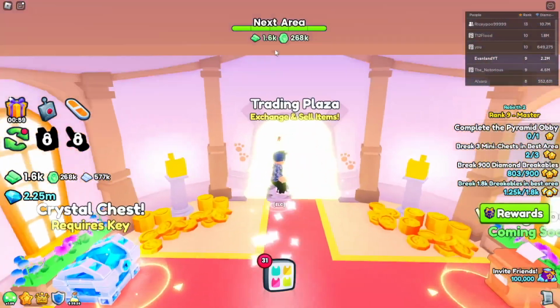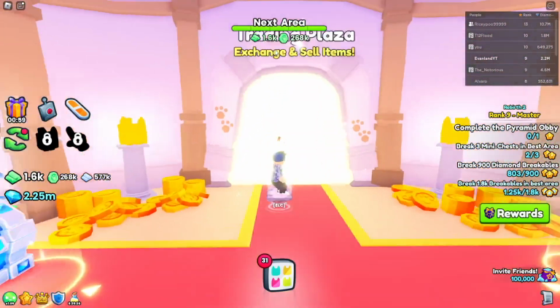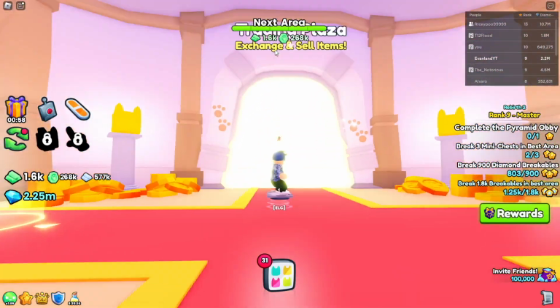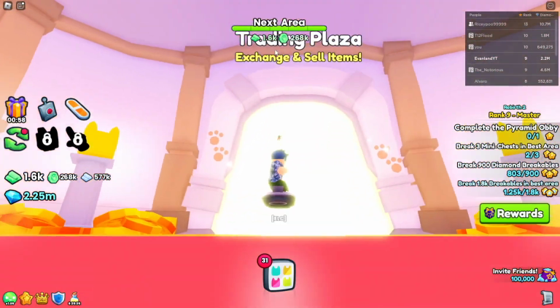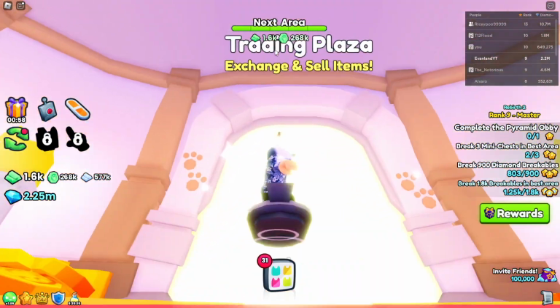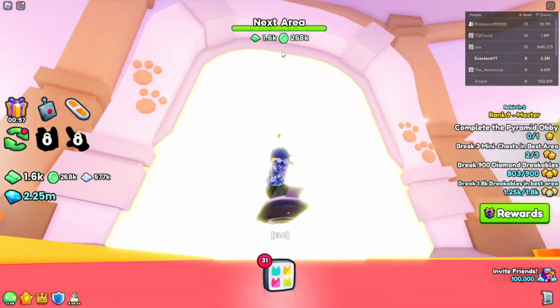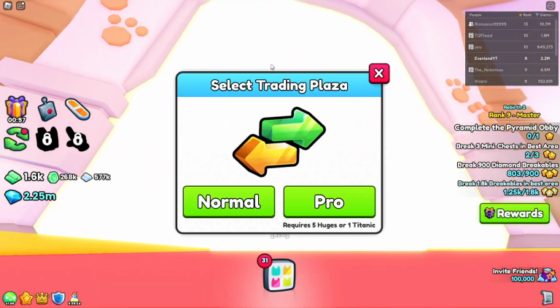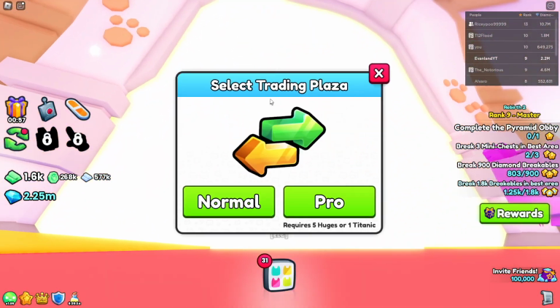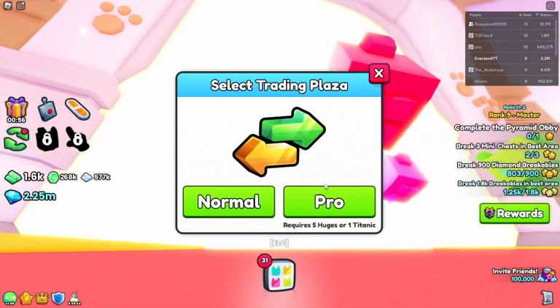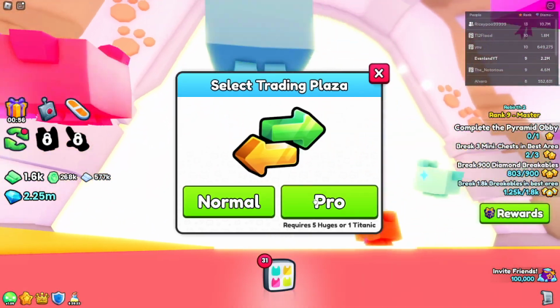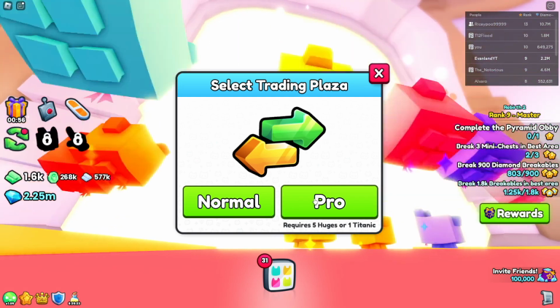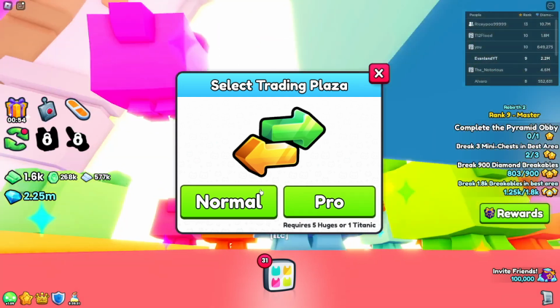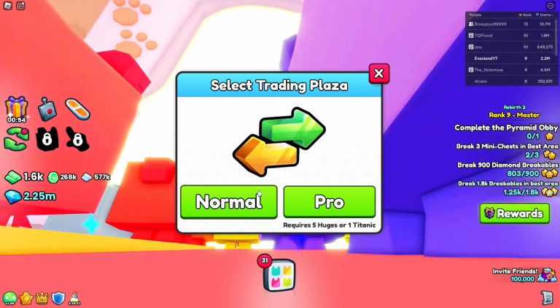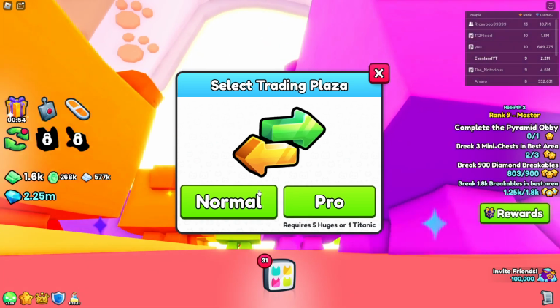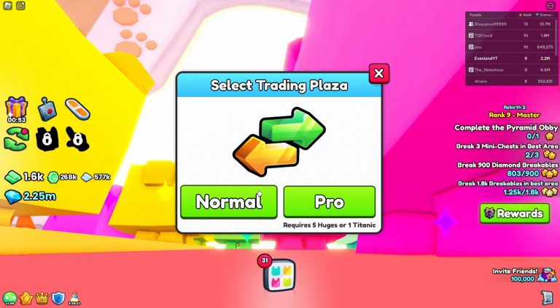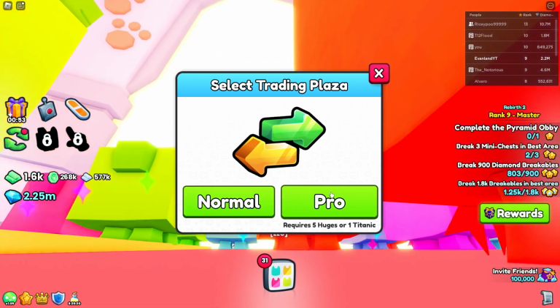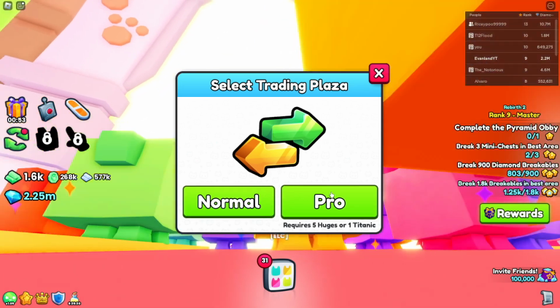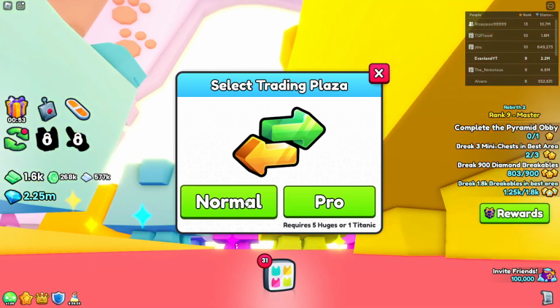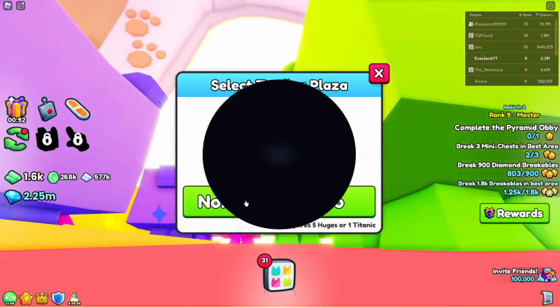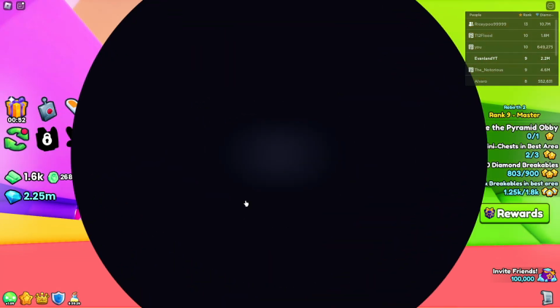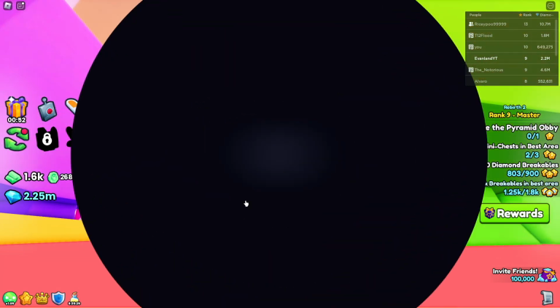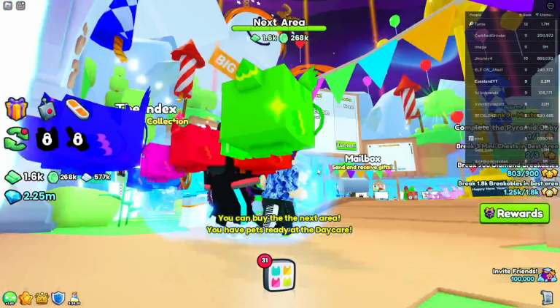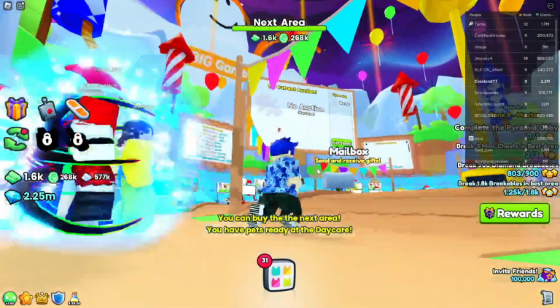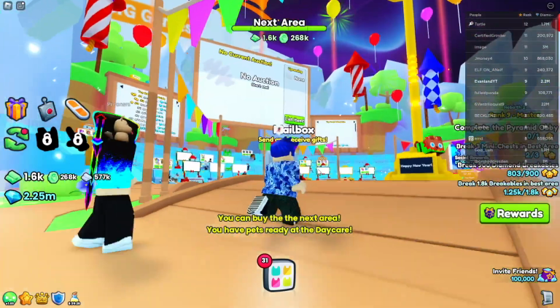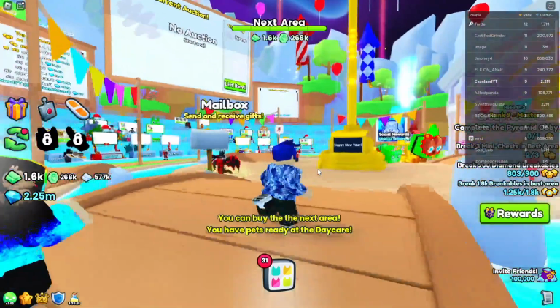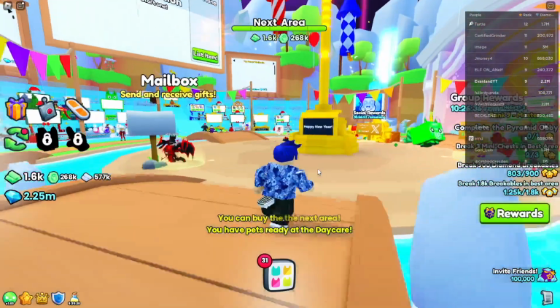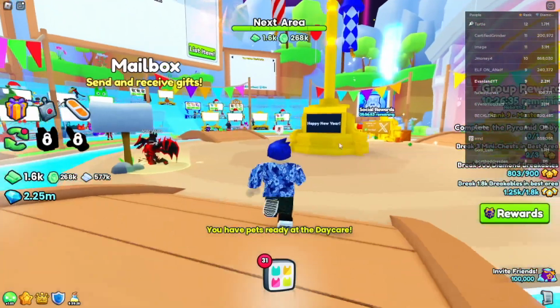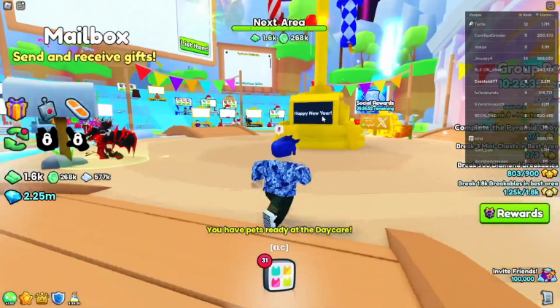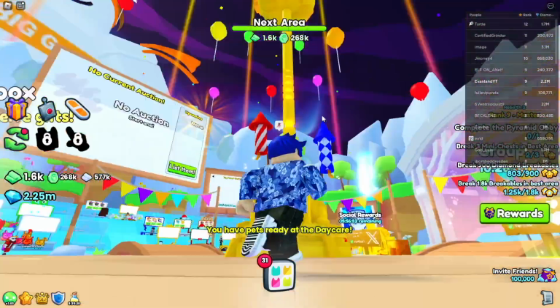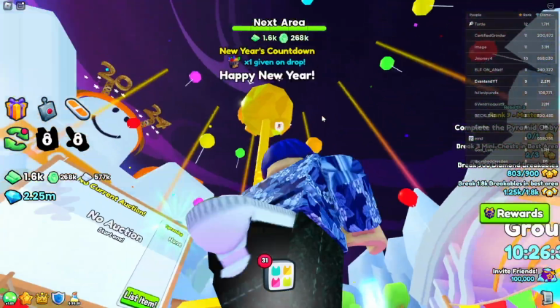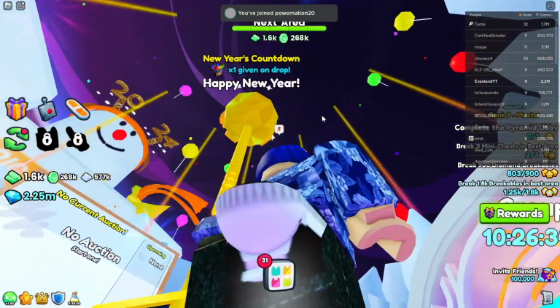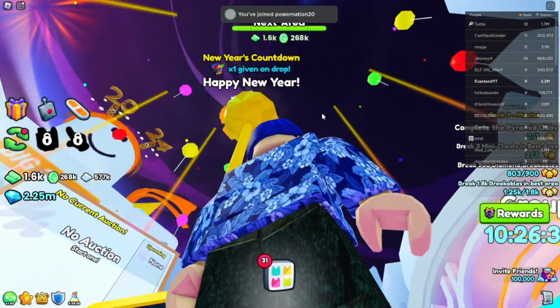If you go all the way down you'll see the trading plaza. The pro one works too, but I'm gonna head over to the normal one. Then right smack in the middle is a happy new year ball.